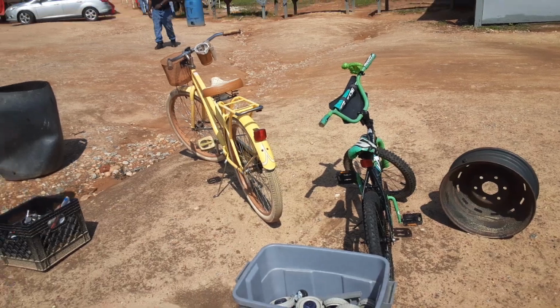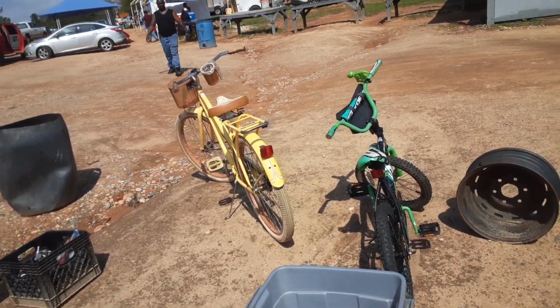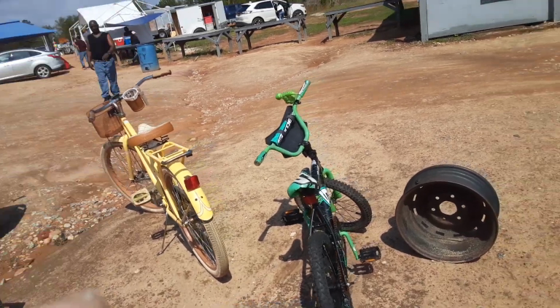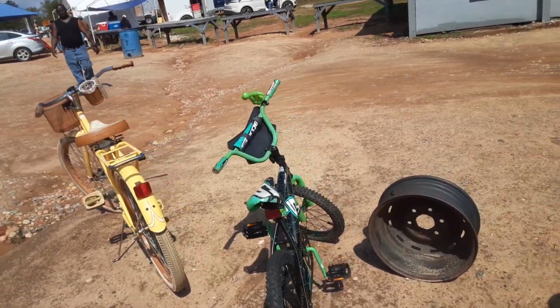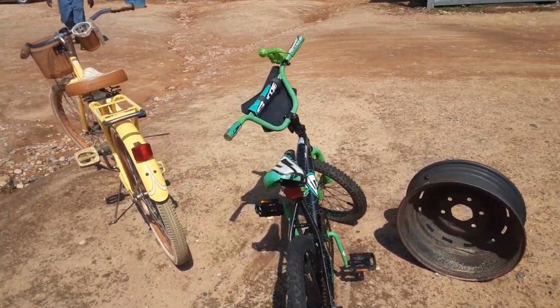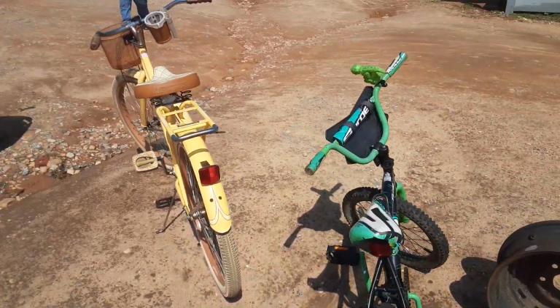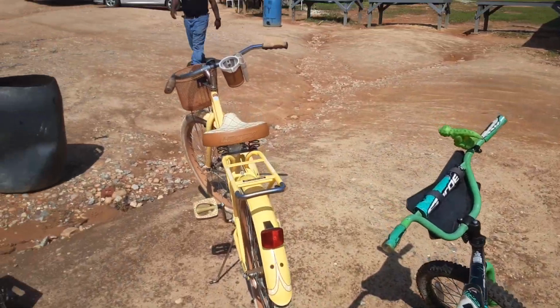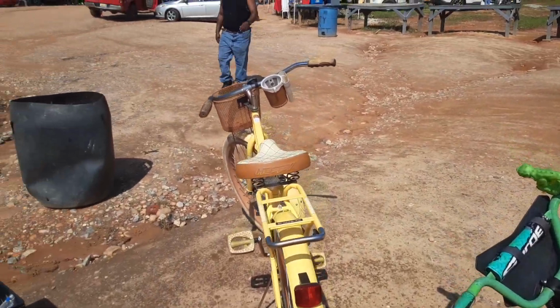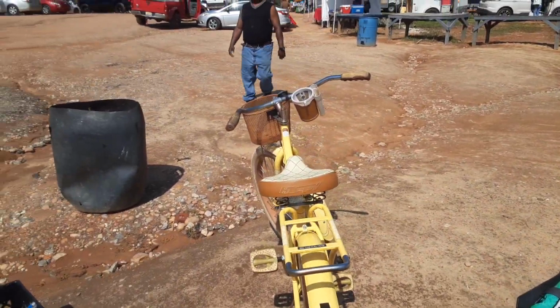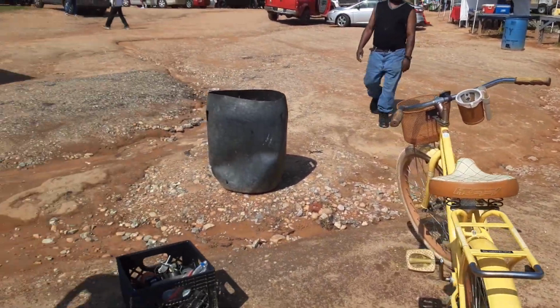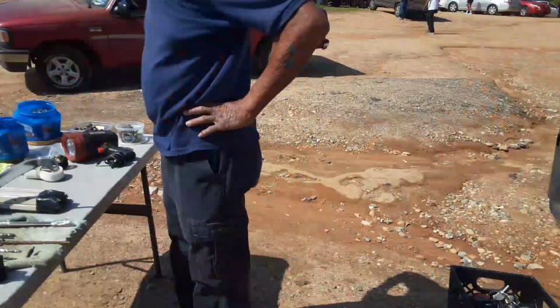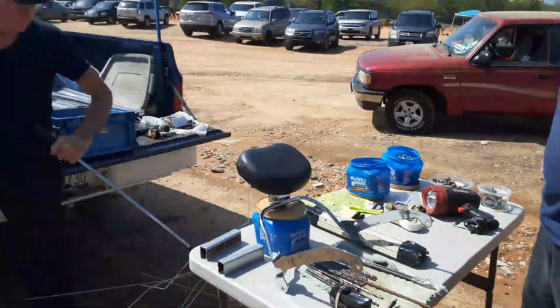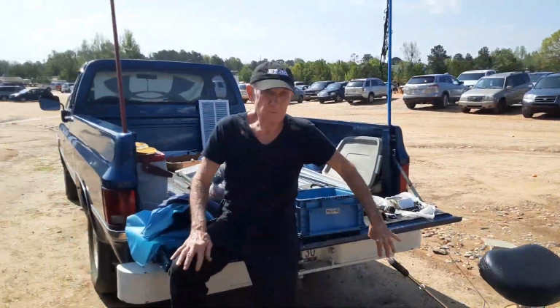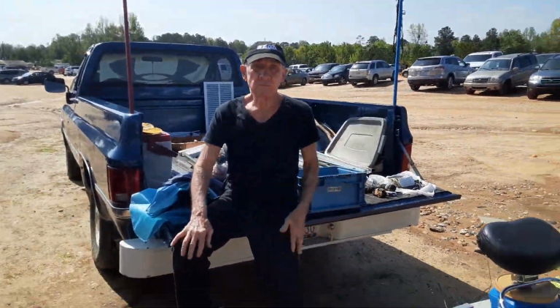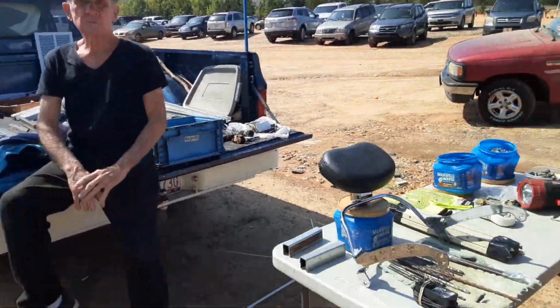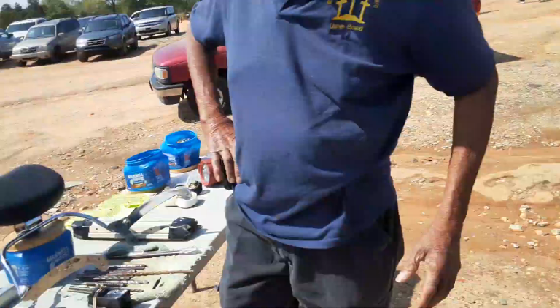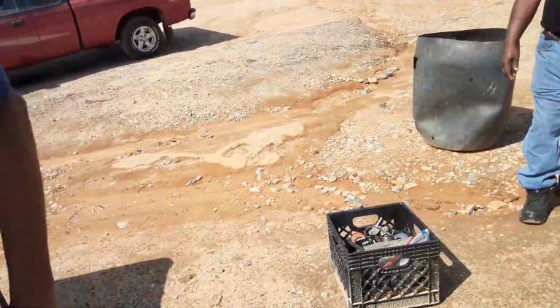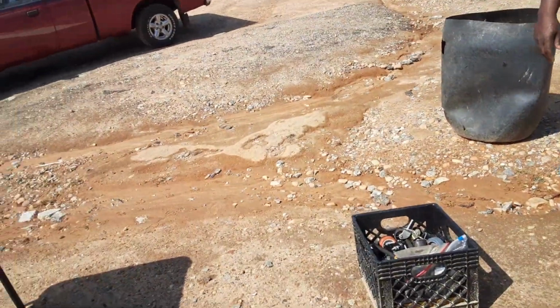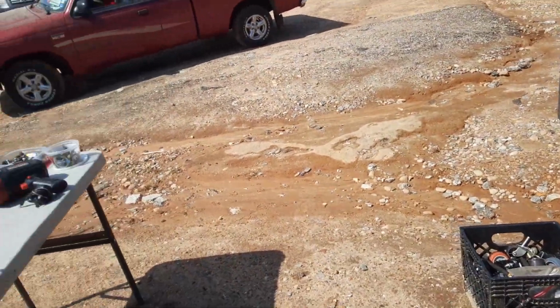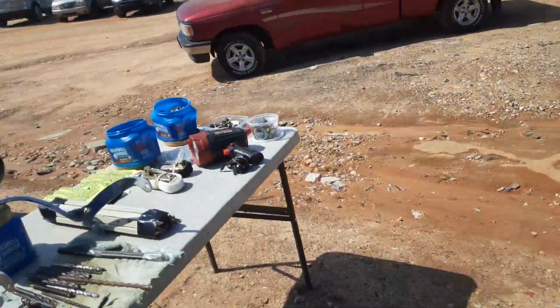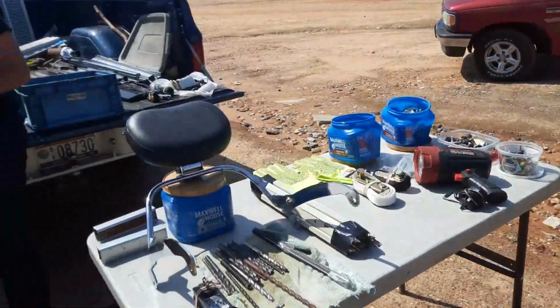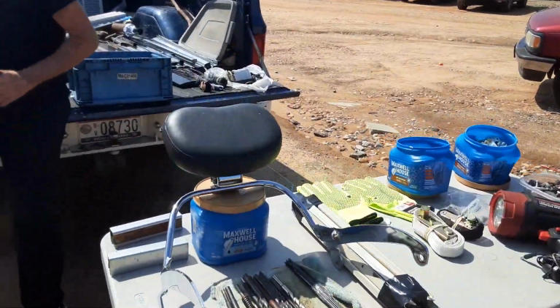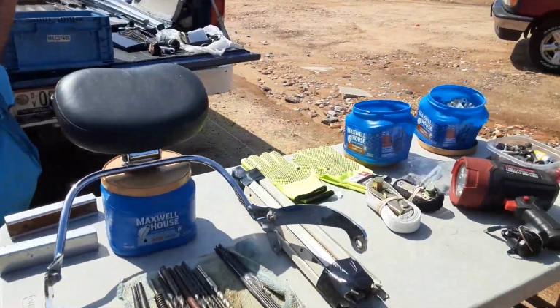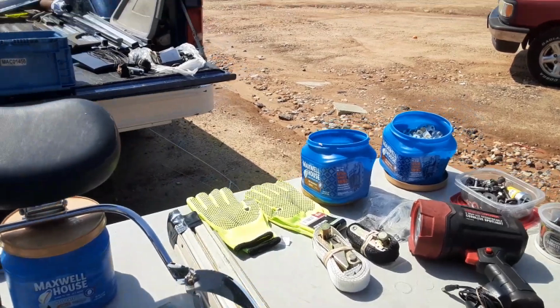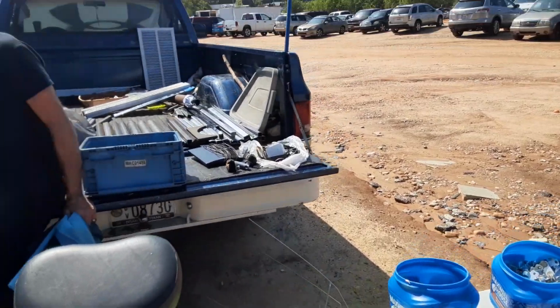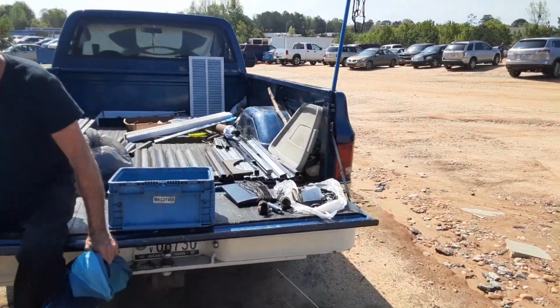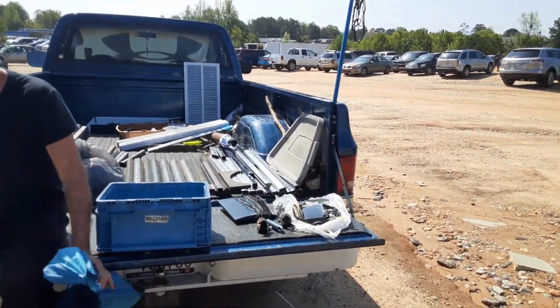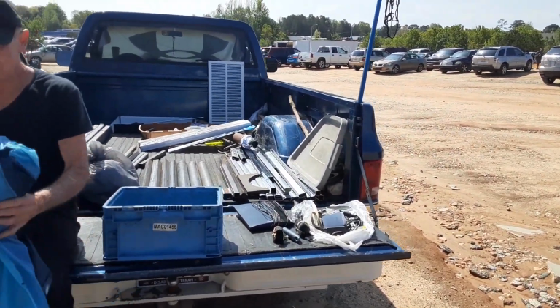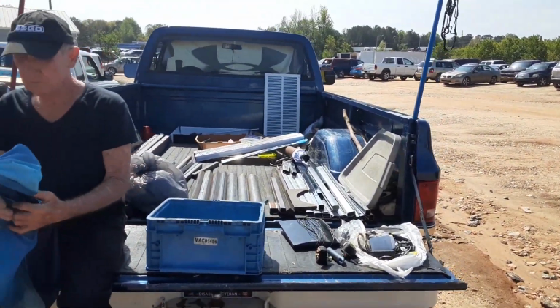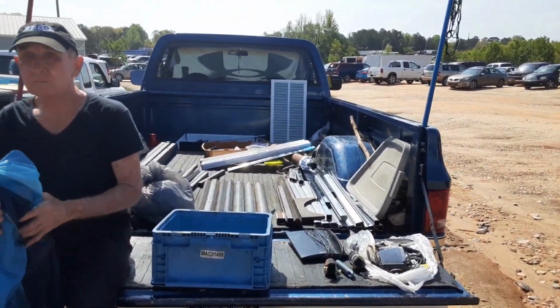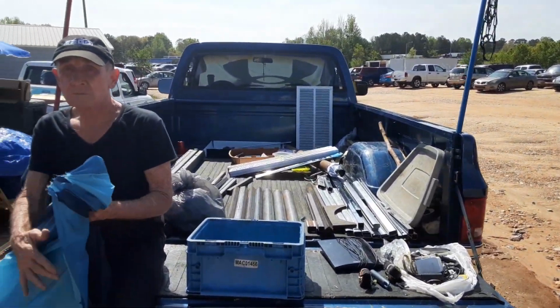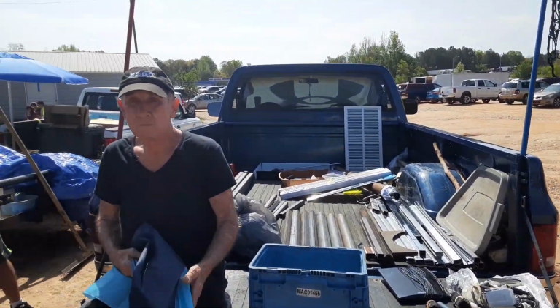All right, this morning we're over here visiting Mr. Troy. He's always over here in the blue truck and he's always got neat stuff for sale out here. He's got metal on the back. What kind of metal is that you got on the back of your truck, Troy?